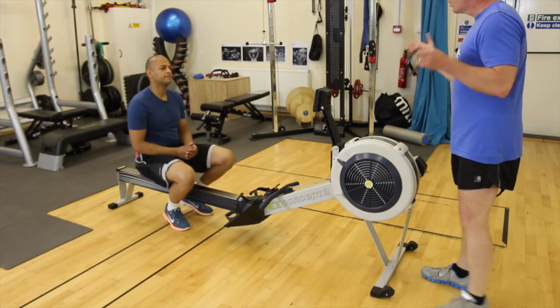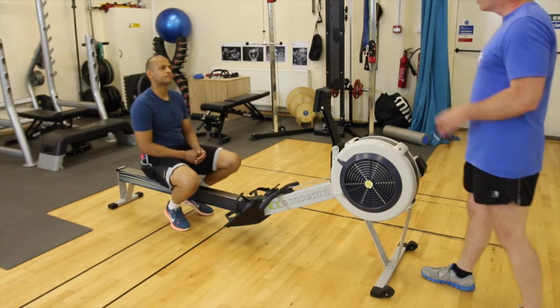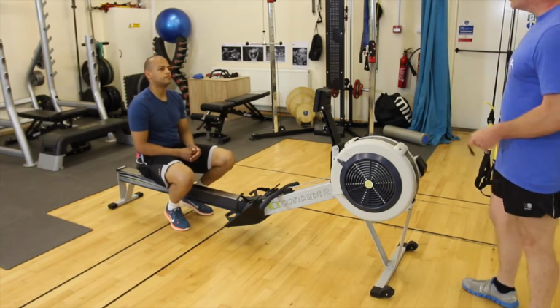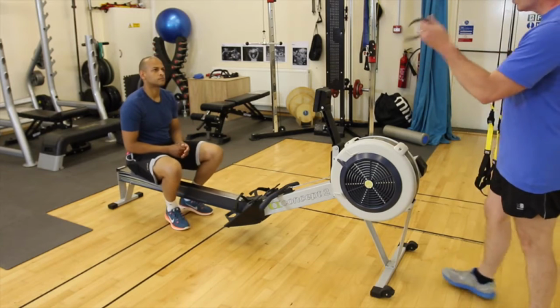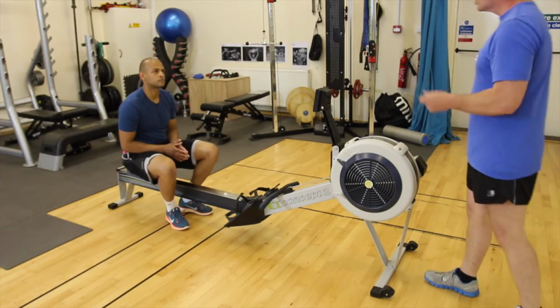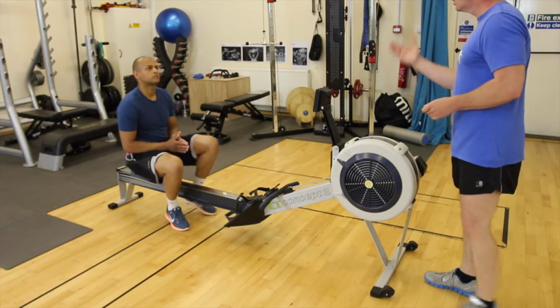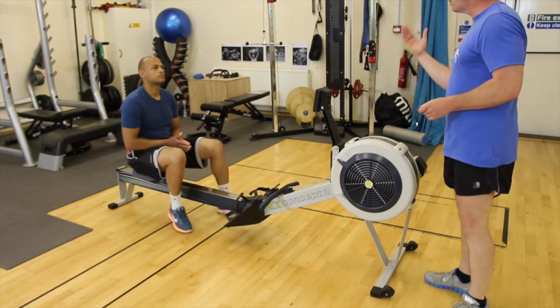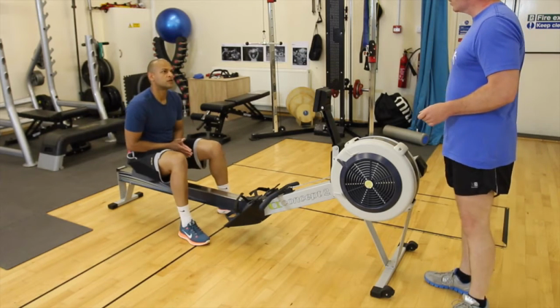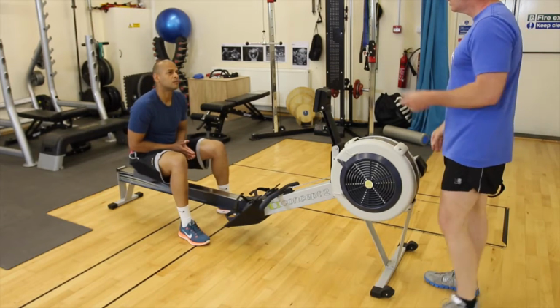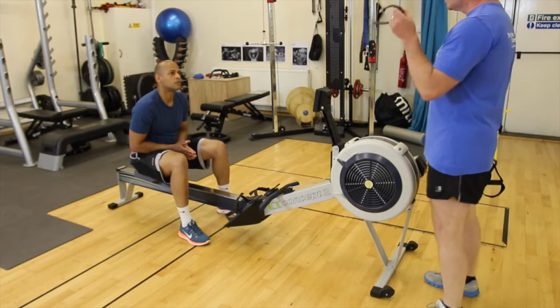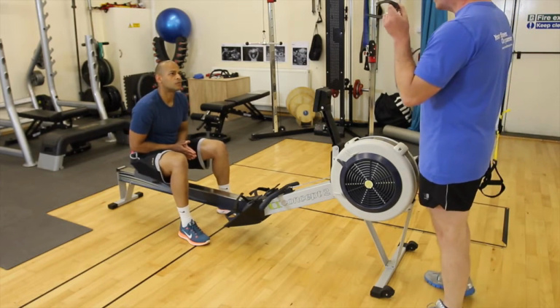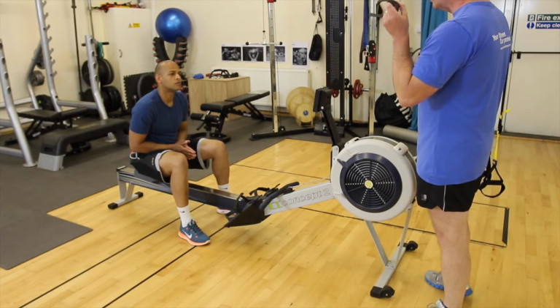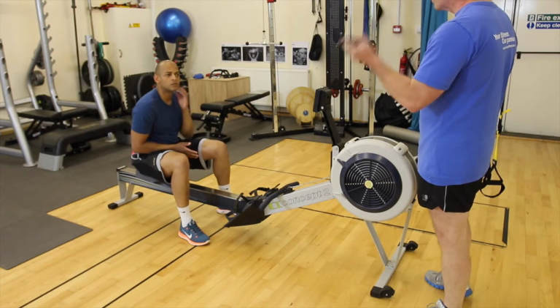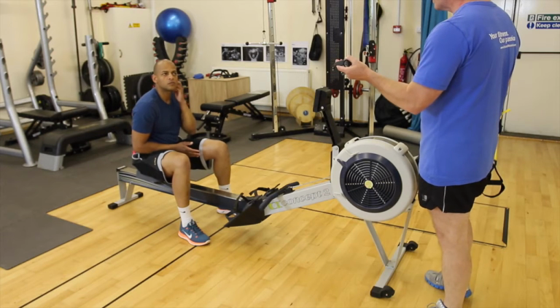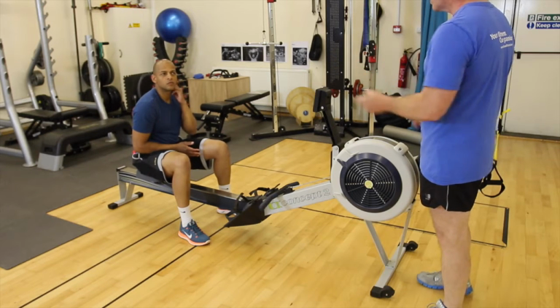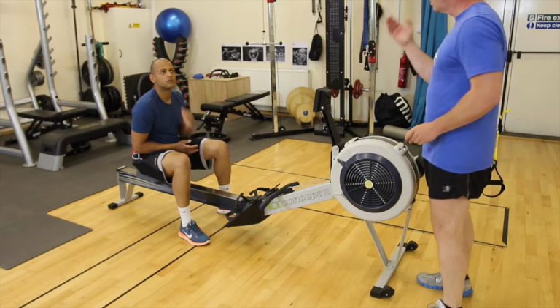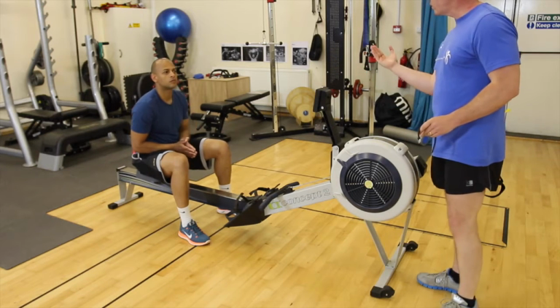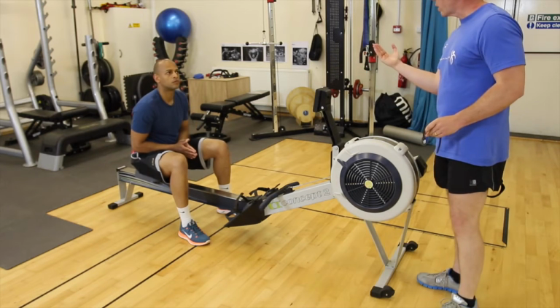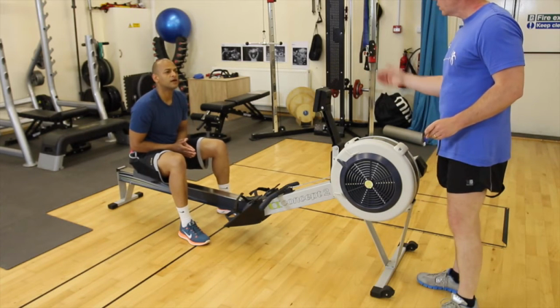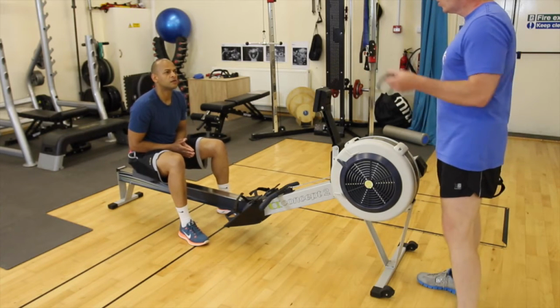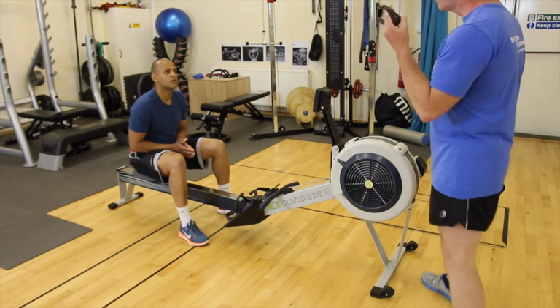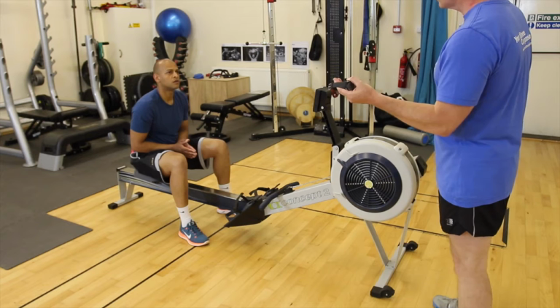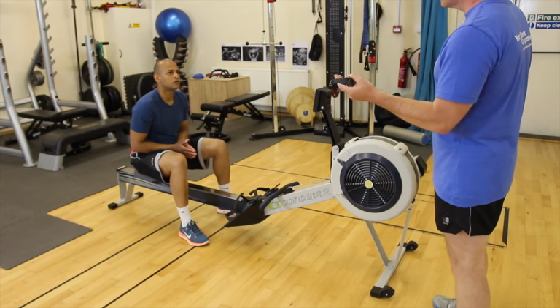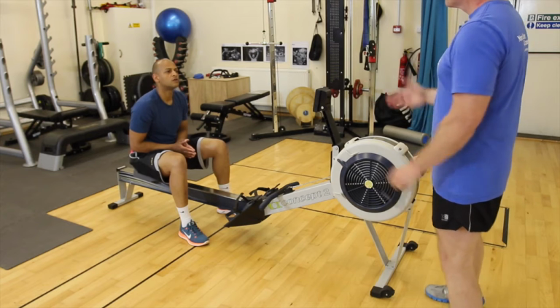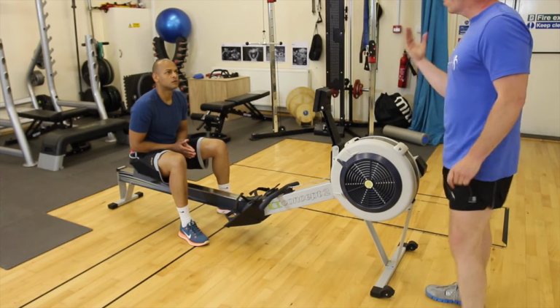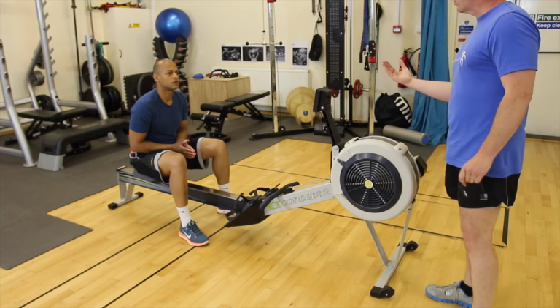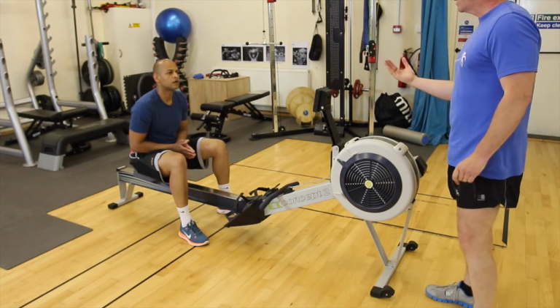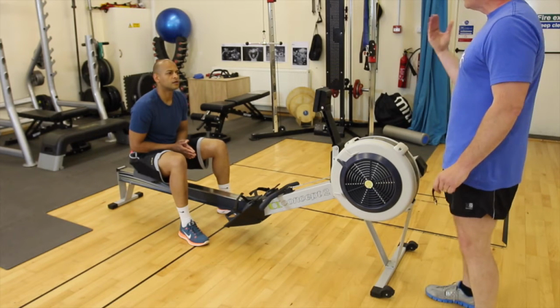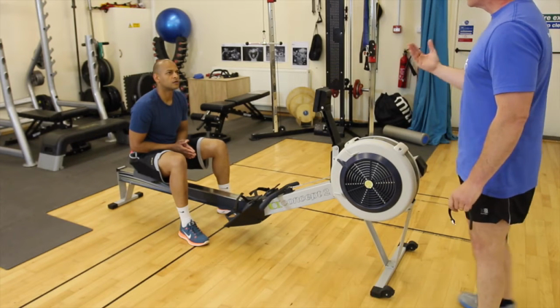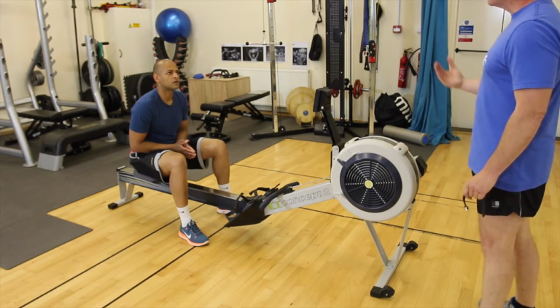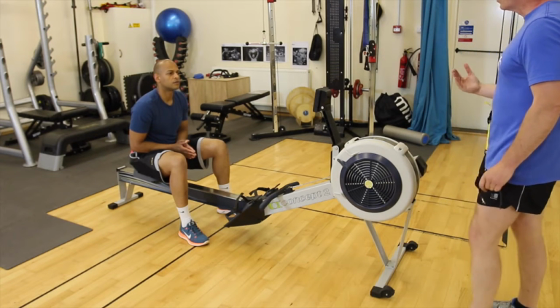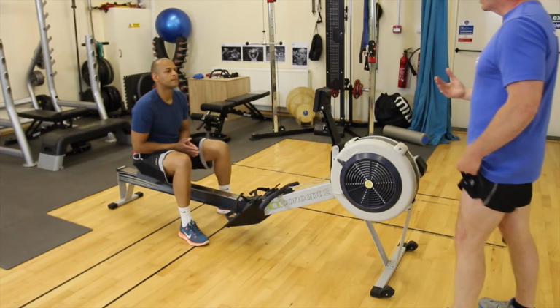We've got three options. One minute work, two minutes rest. We can do 45 seconds work, 90 seconds rest. Or we can do 30 seconds work and one minute rest — and that's the one we're going to do today: 30 seconds work and one minute rest.